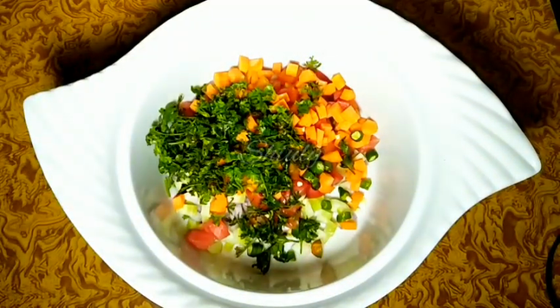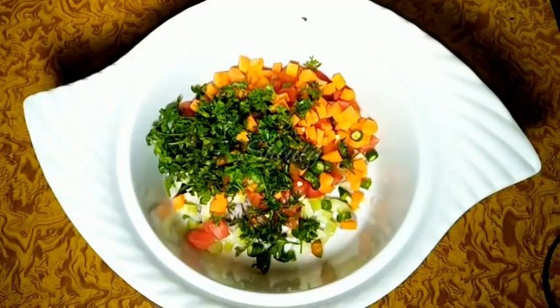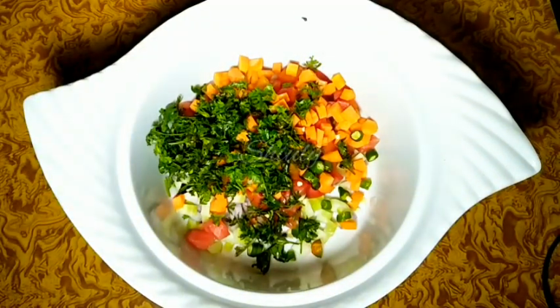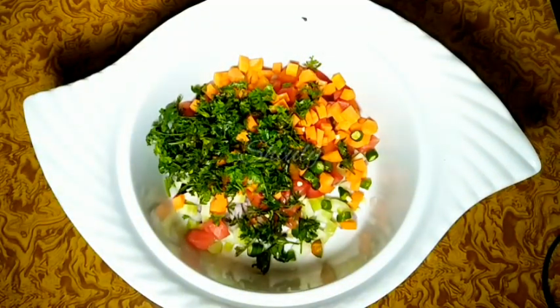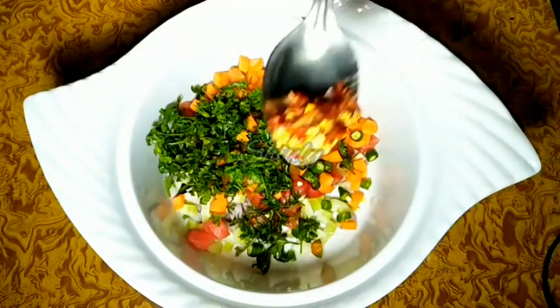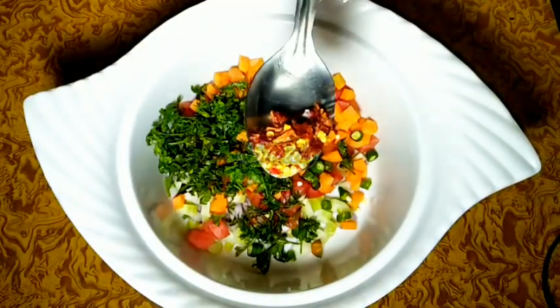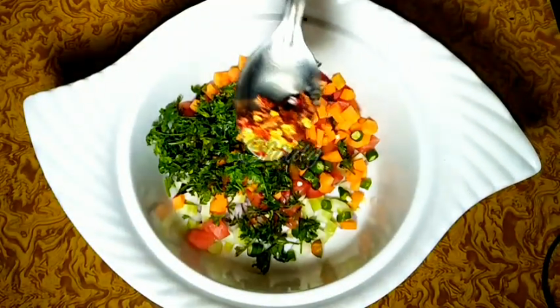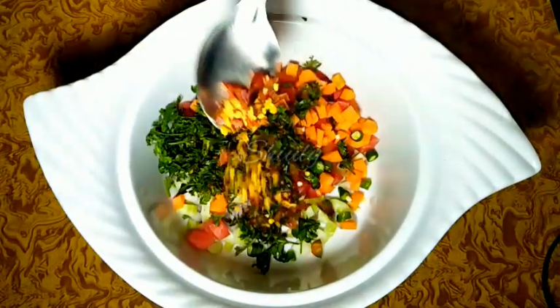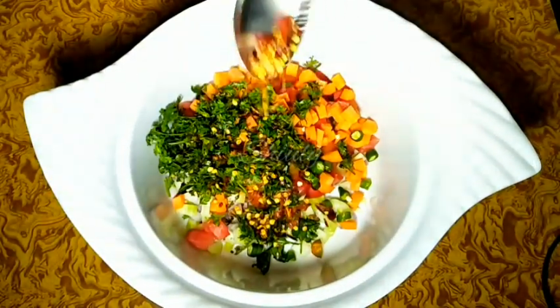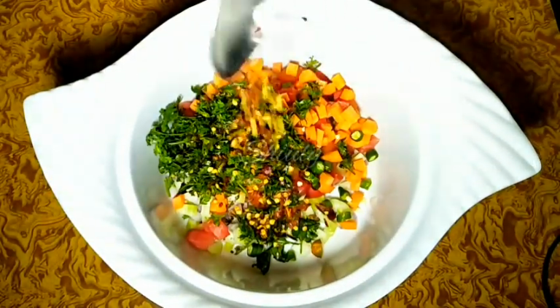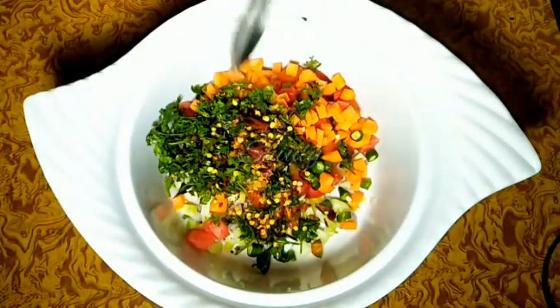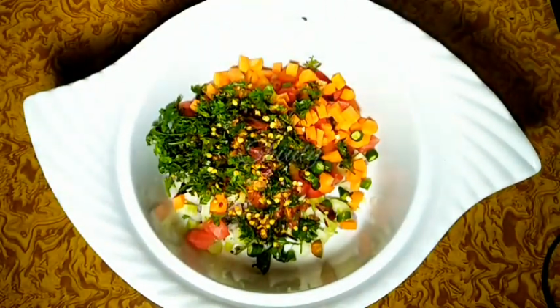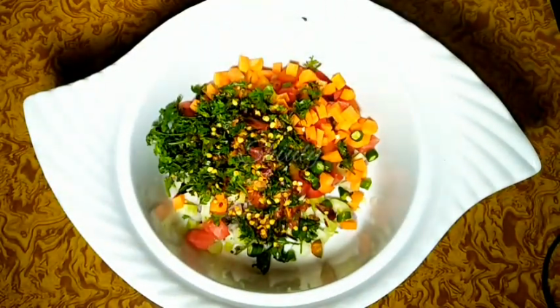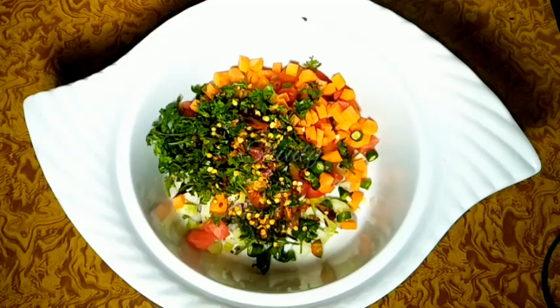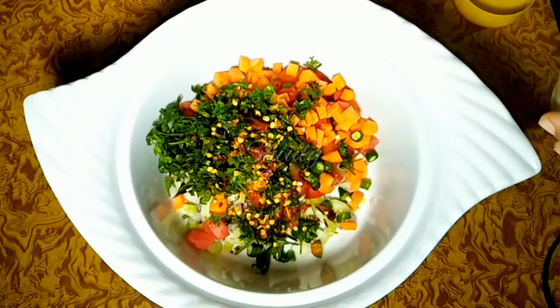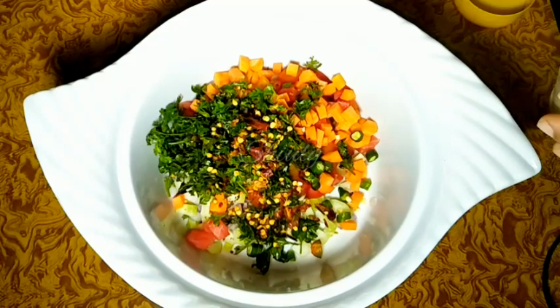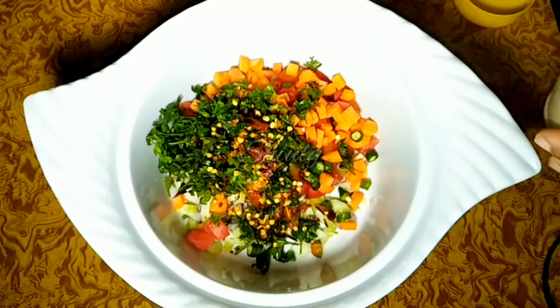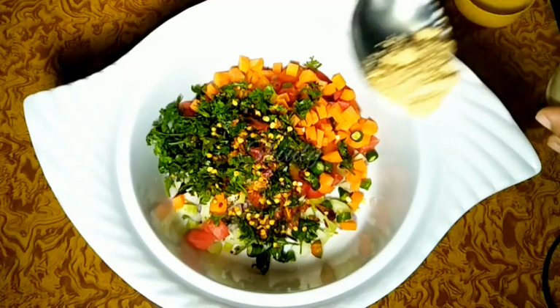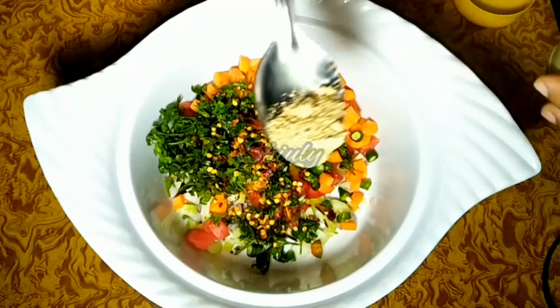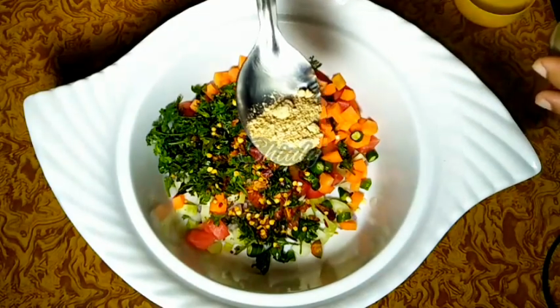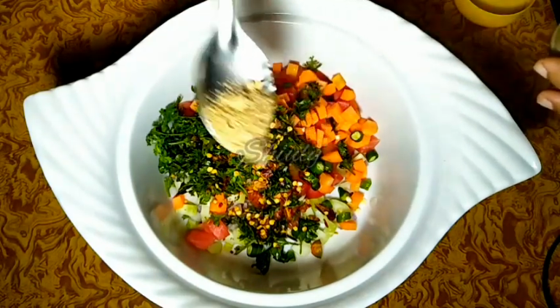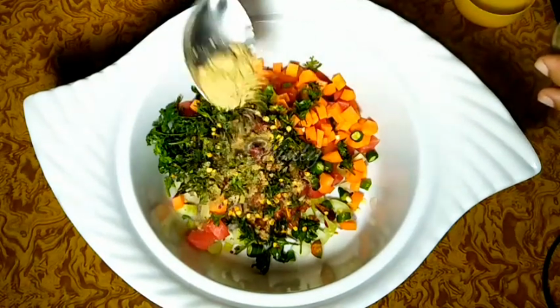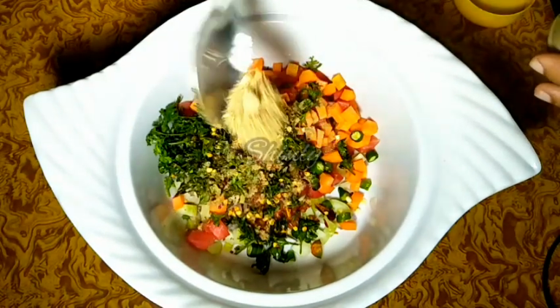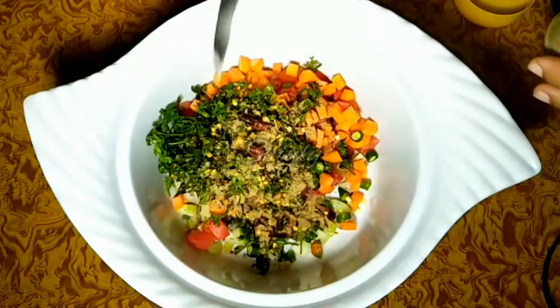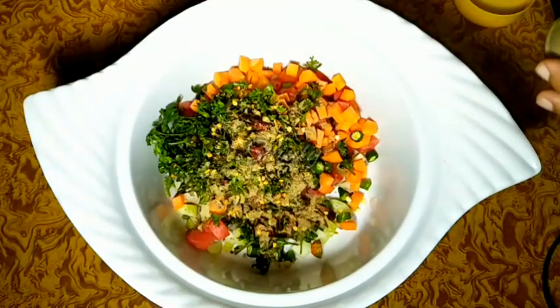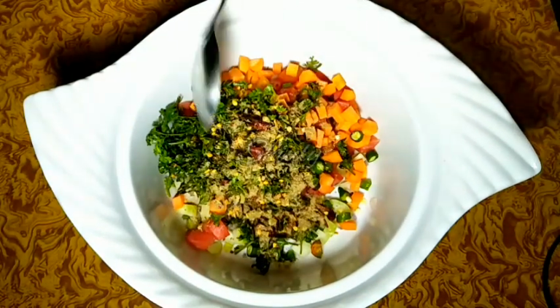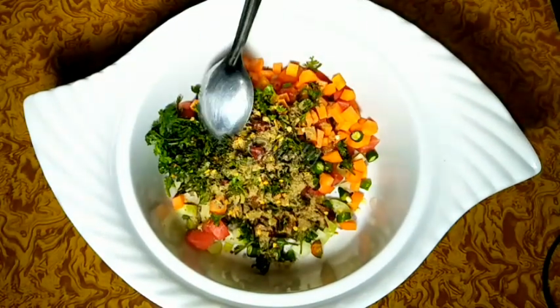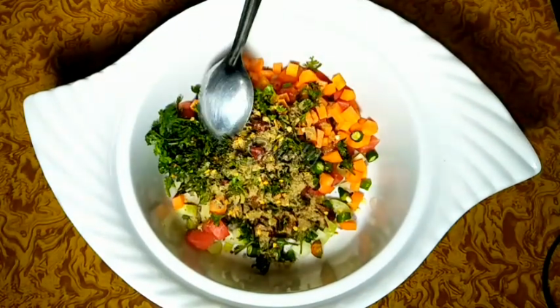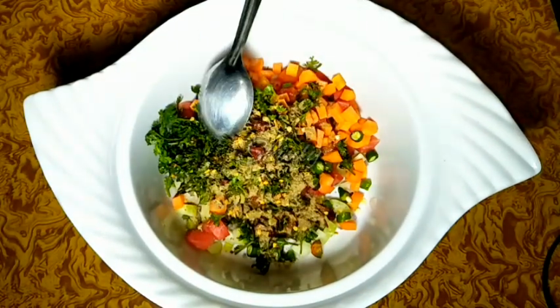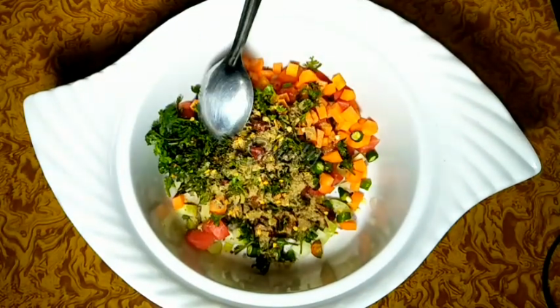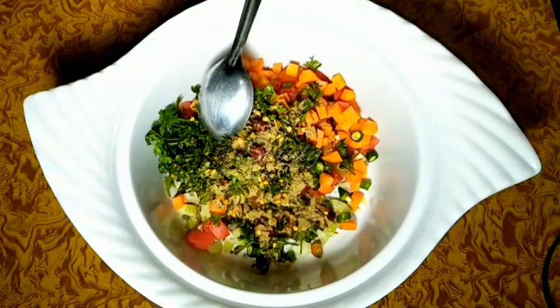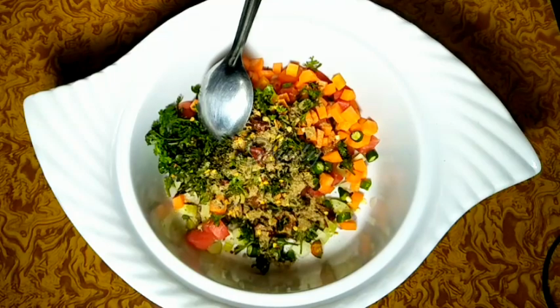At the same time I will add some red chilli flakes for a great taste — you may add oregano too — and half a teaspoon of chaat masala.